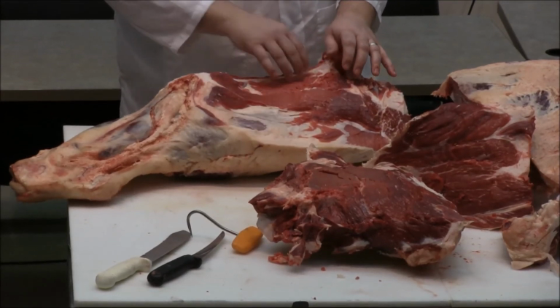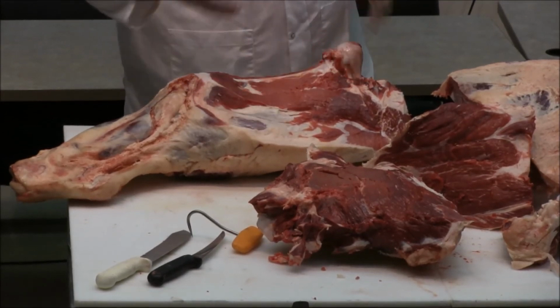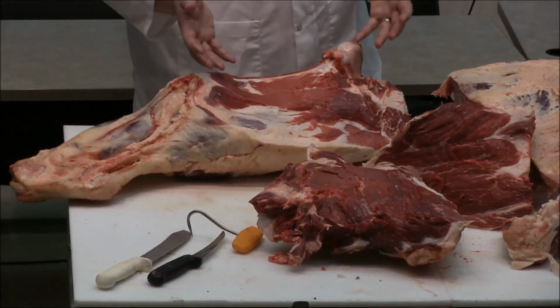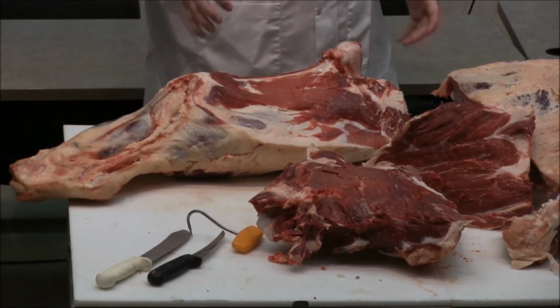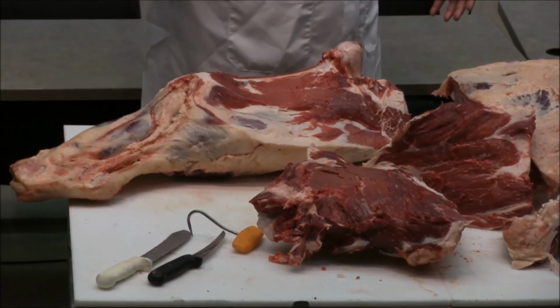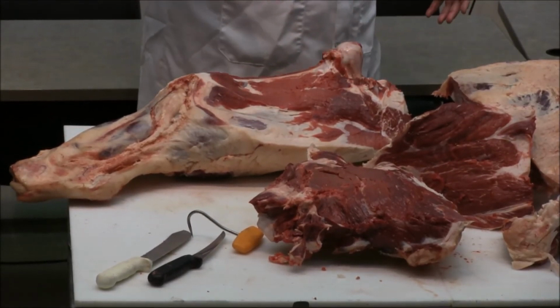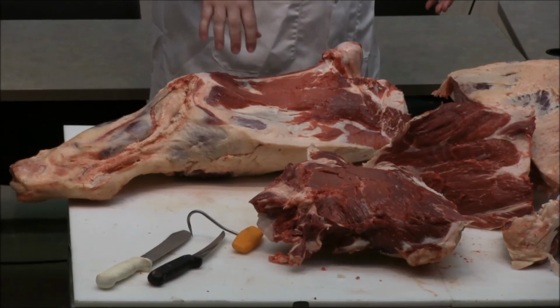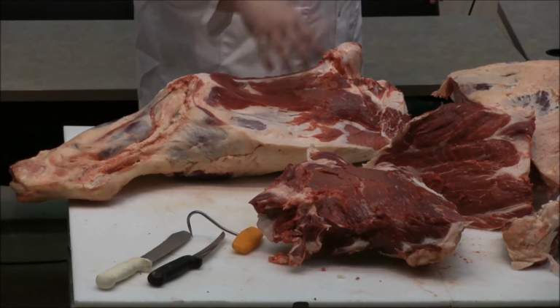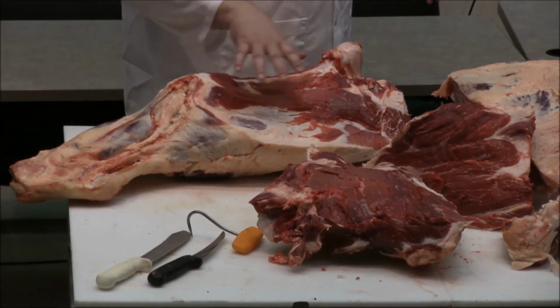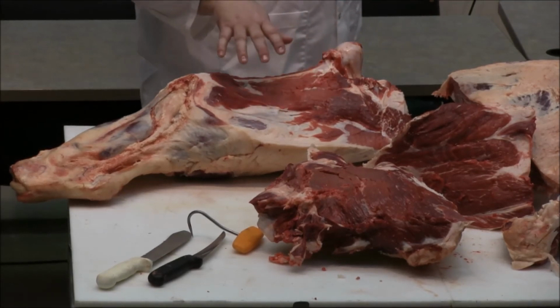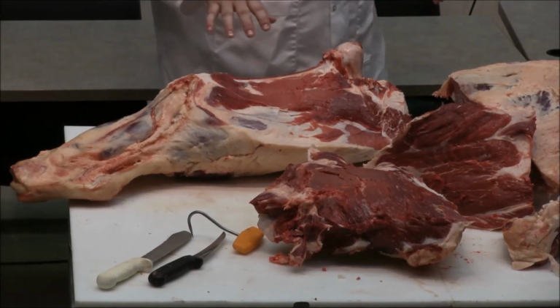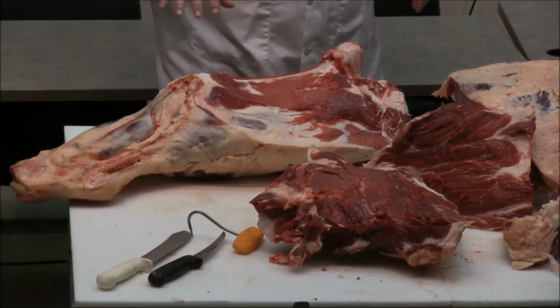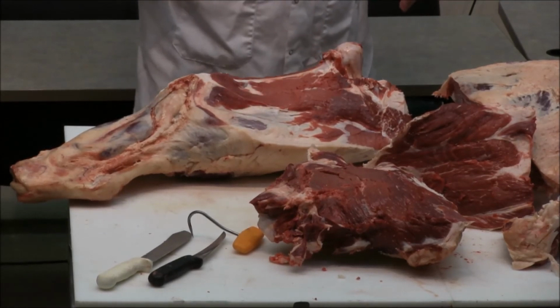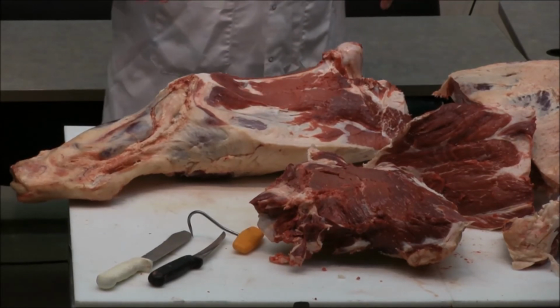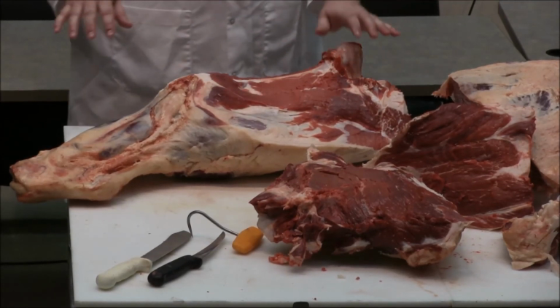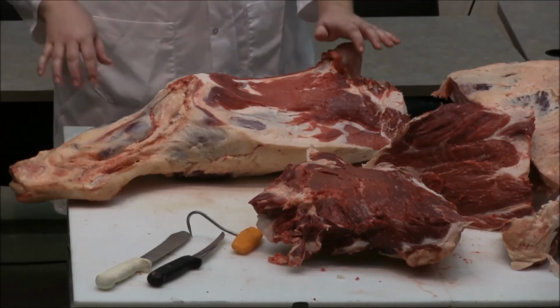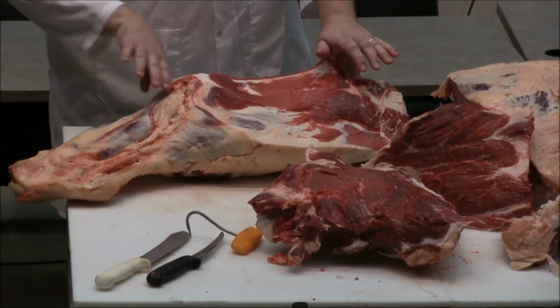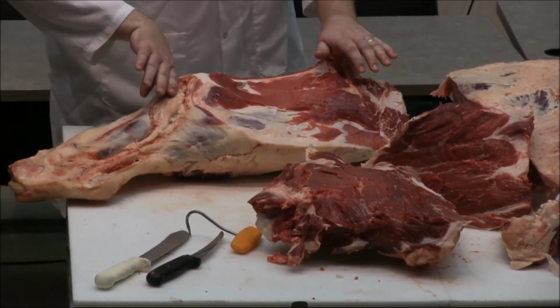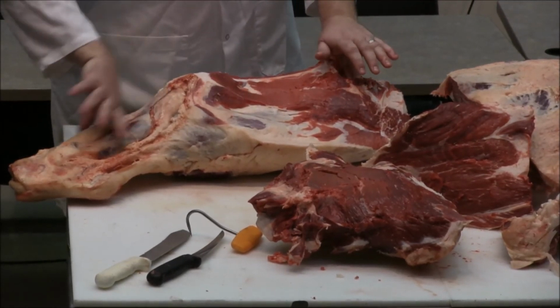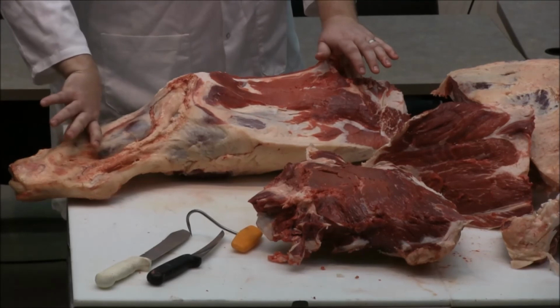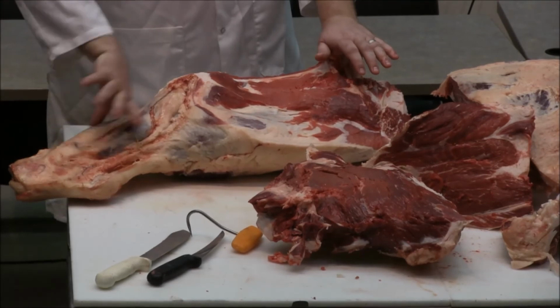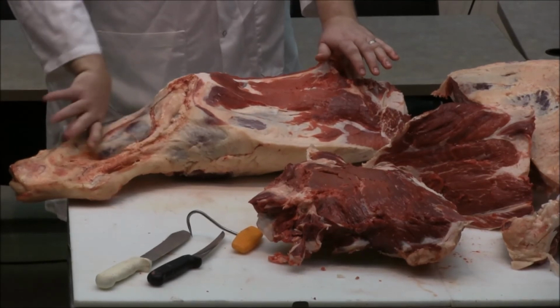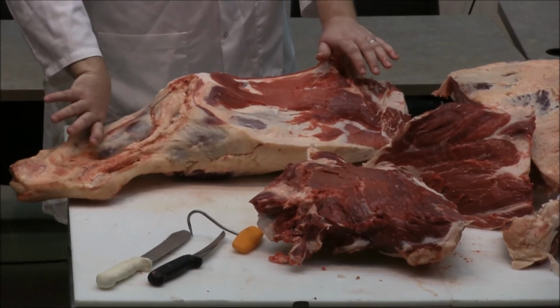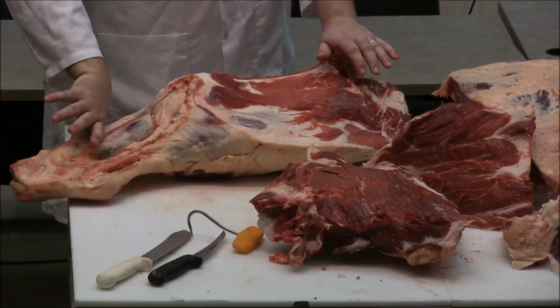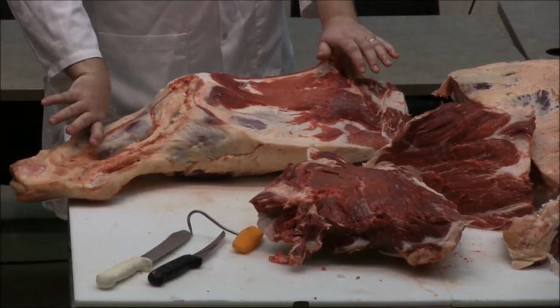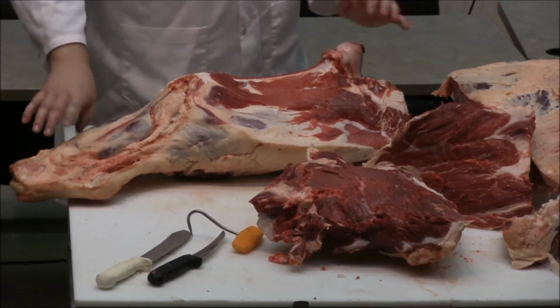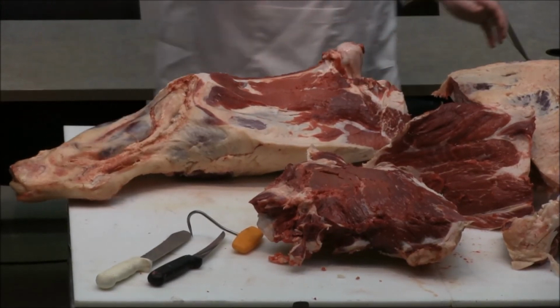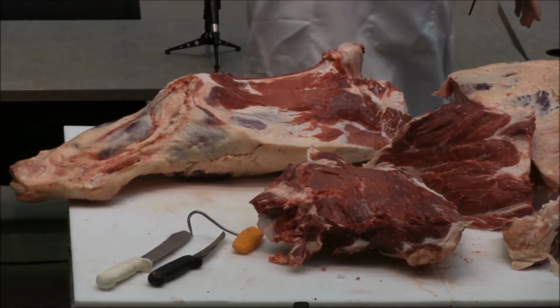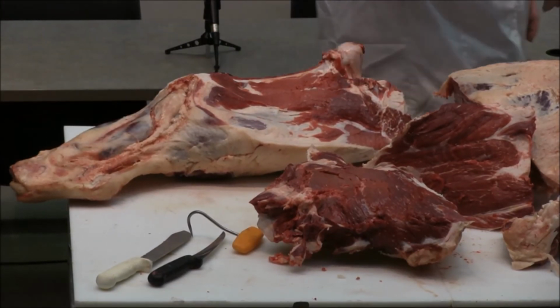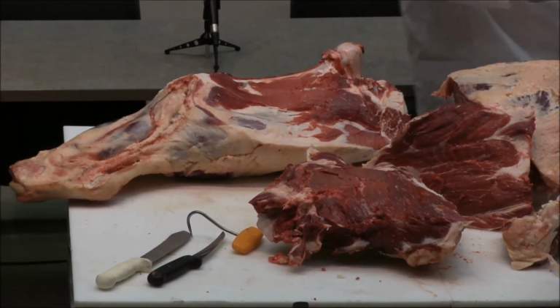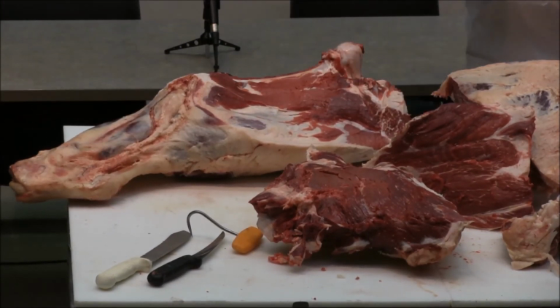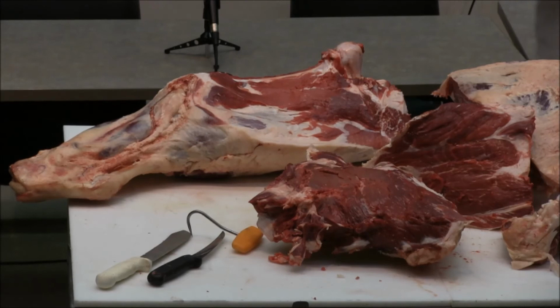Remove the femur and you're left with this — it would essentially be called a flat at that point; we call them flats. When we remove the hind shank, the hind shank basically has the same marketability as the foreshank.